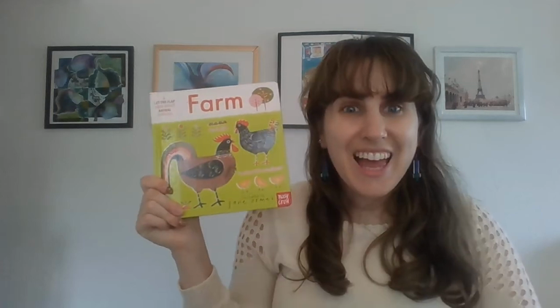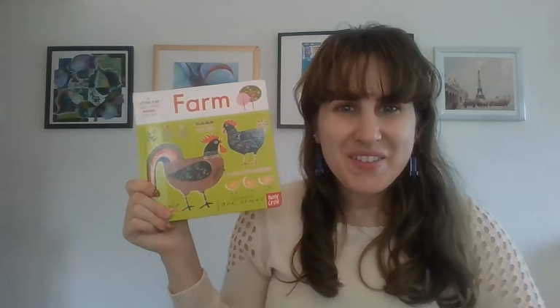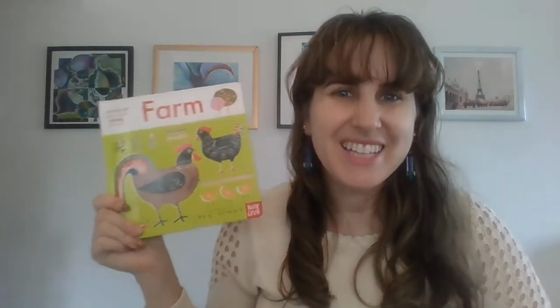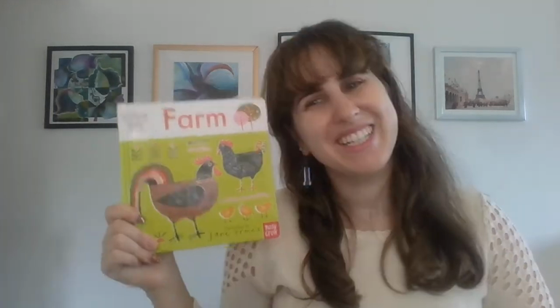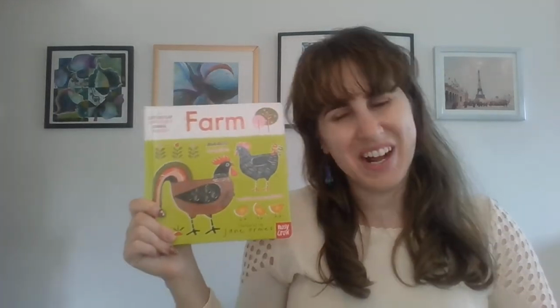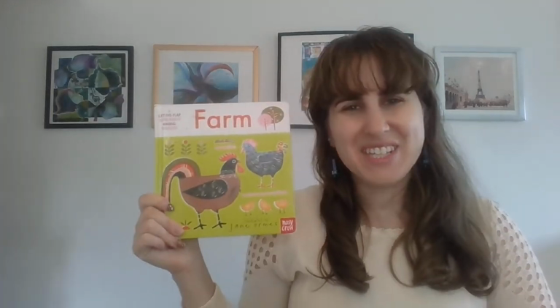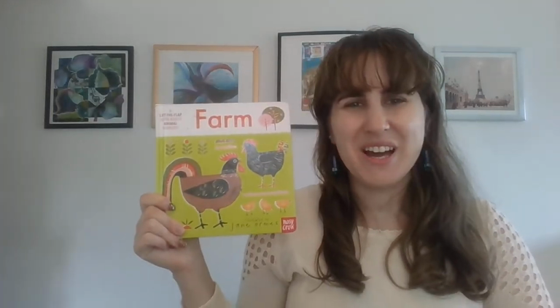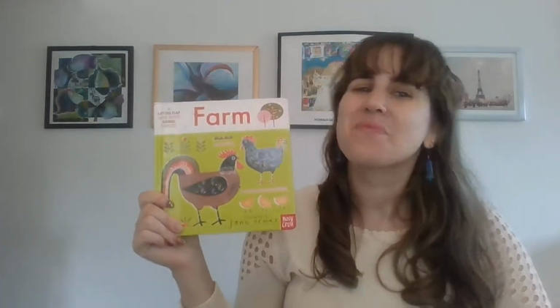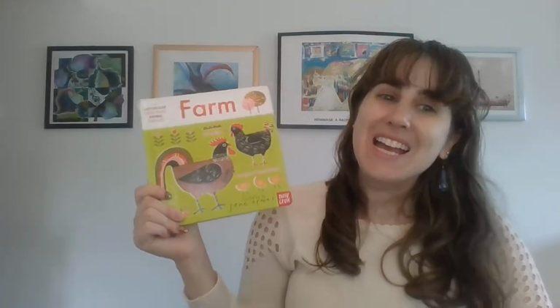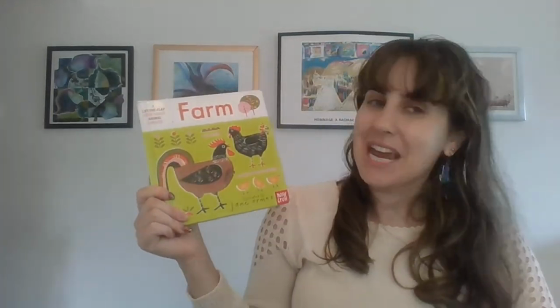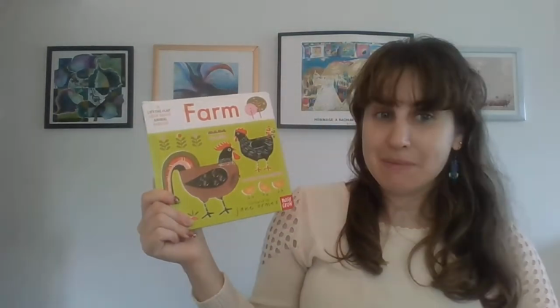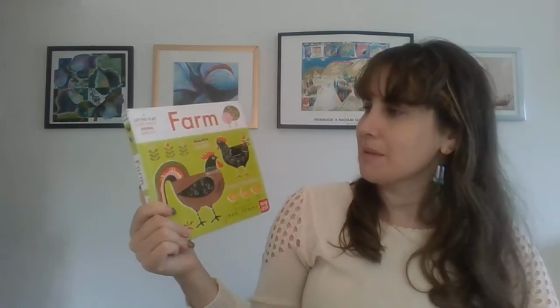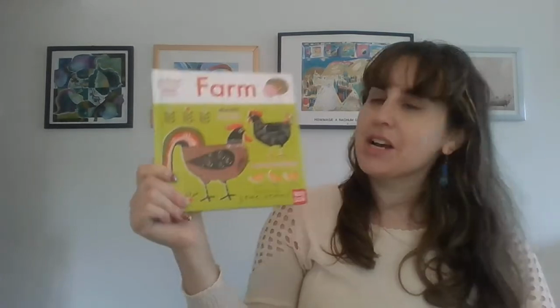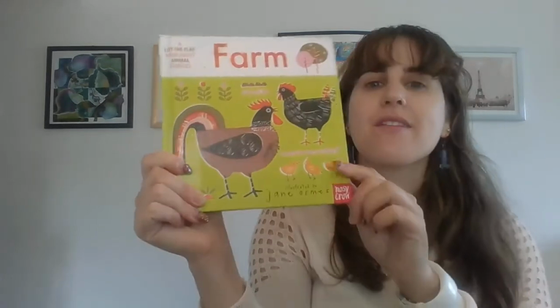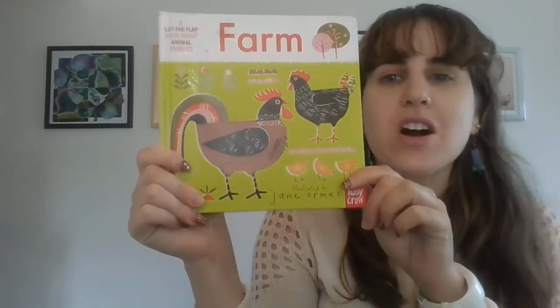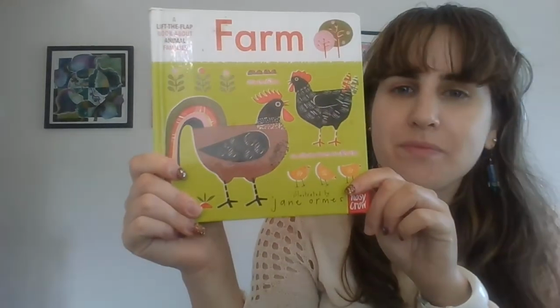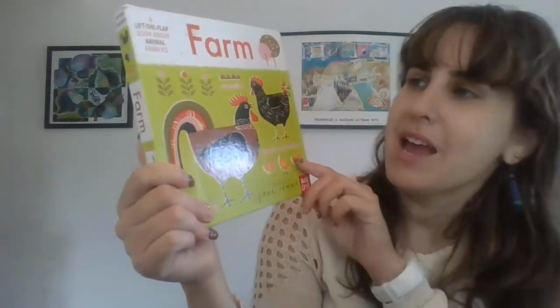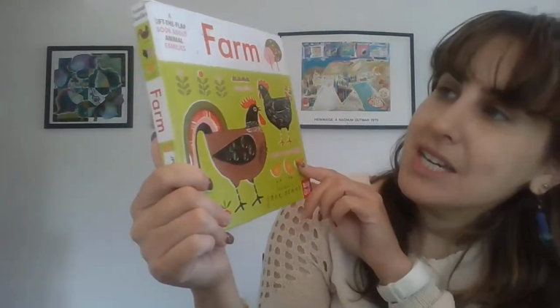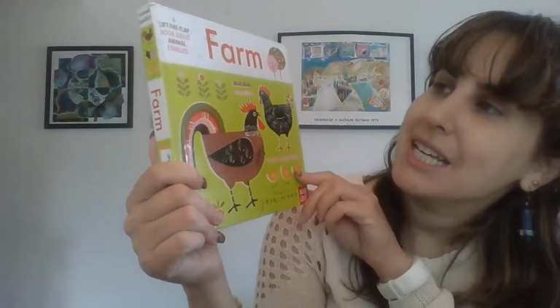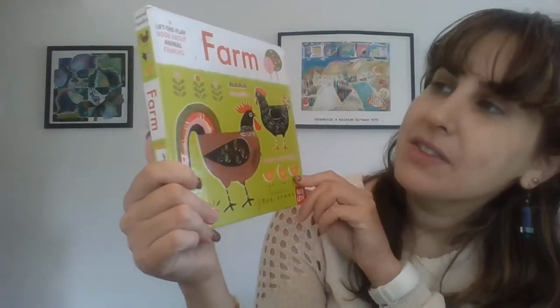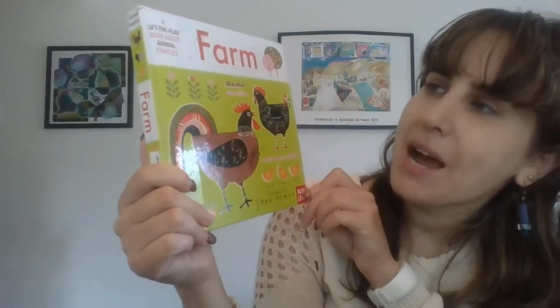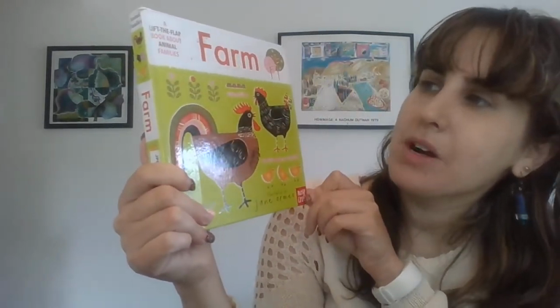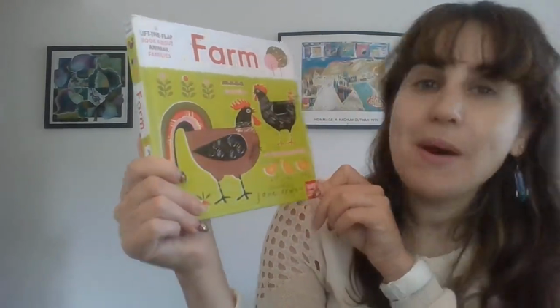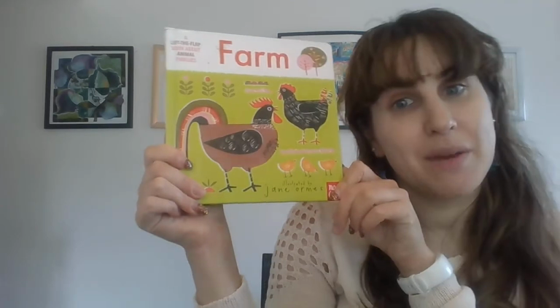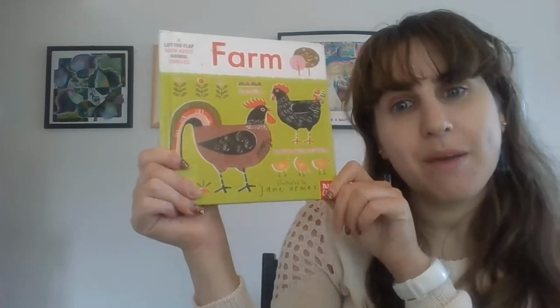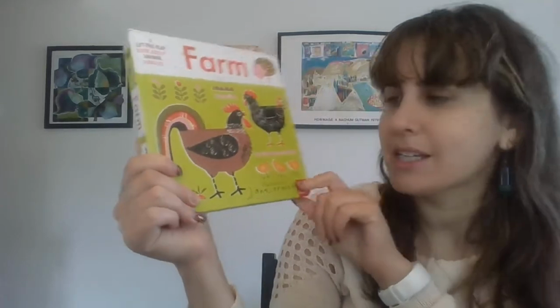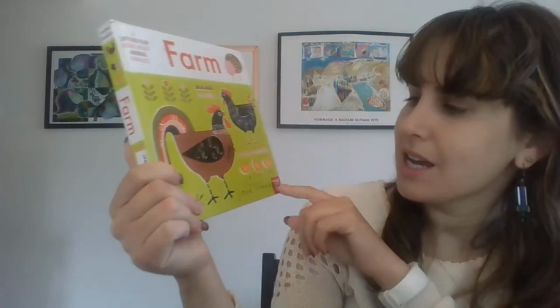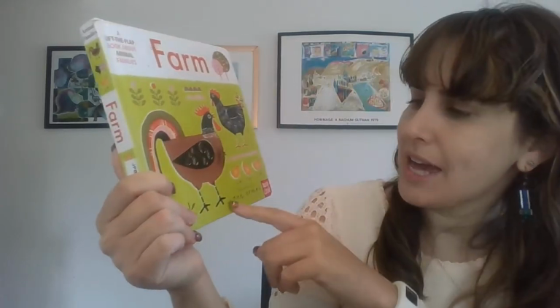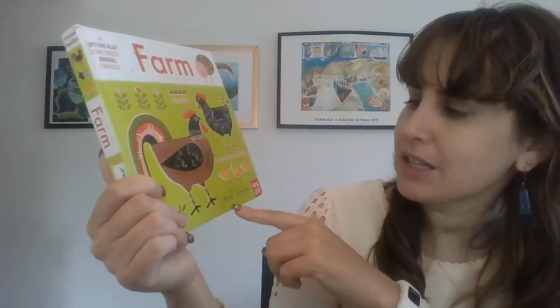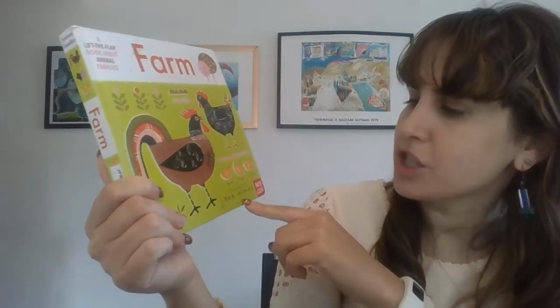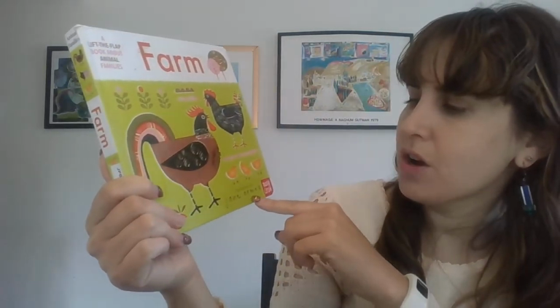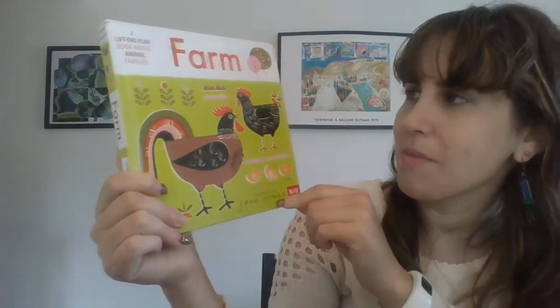Hello friends! Welcome to Storytime. Today we're going to be reading the book Farm. This is a lift the flap book about animal families and it's illustrated by Jane Ormans.